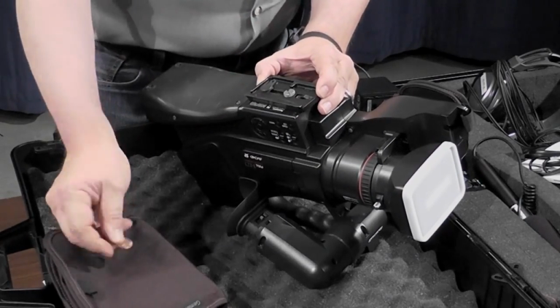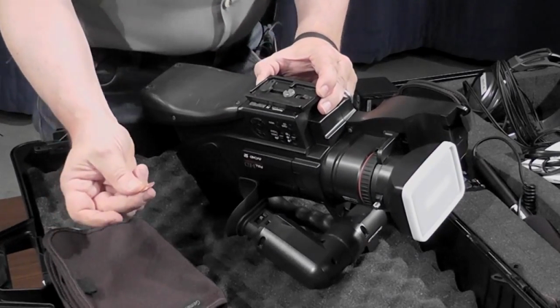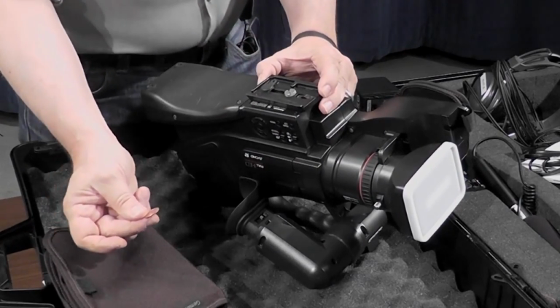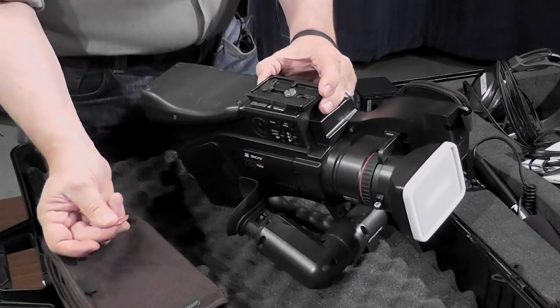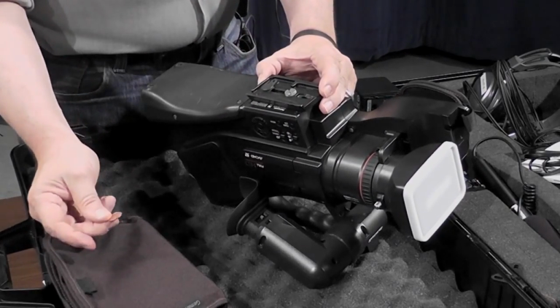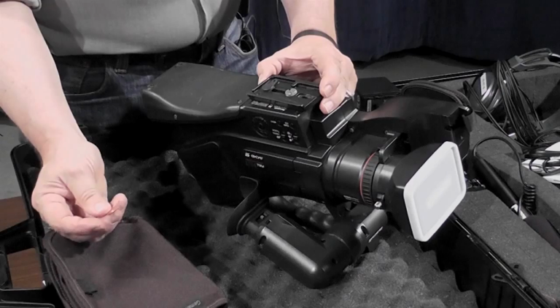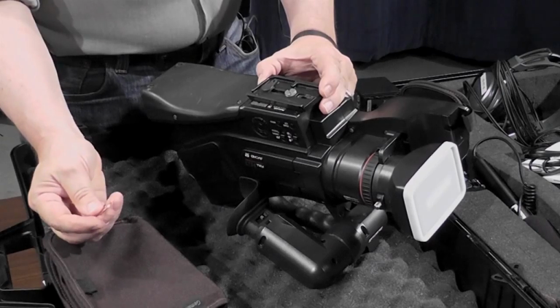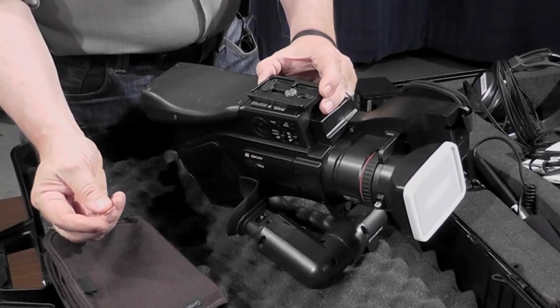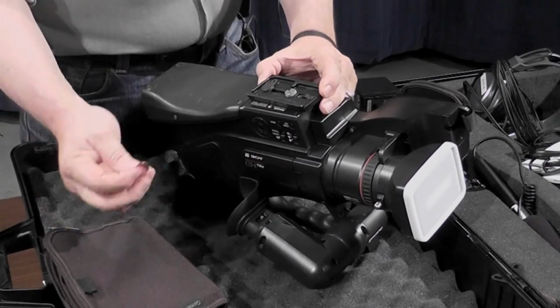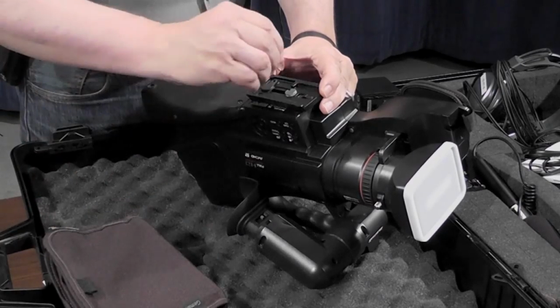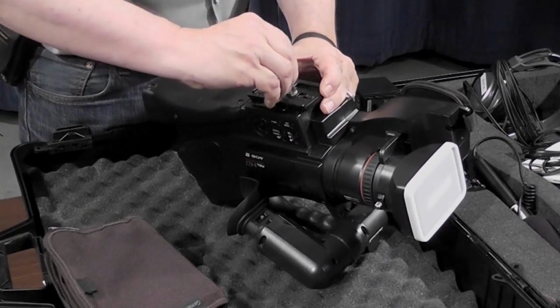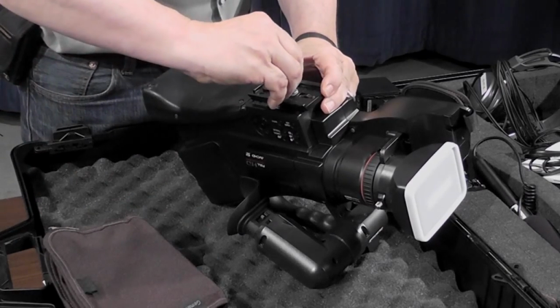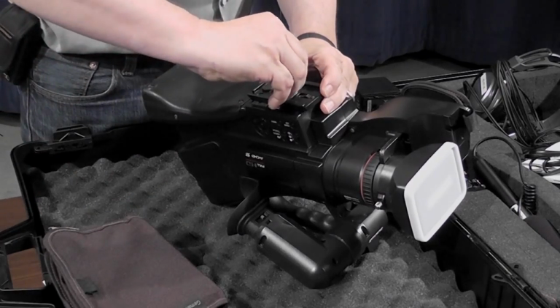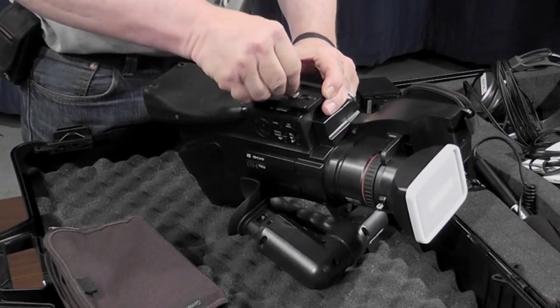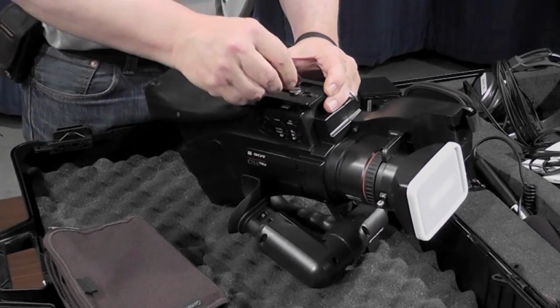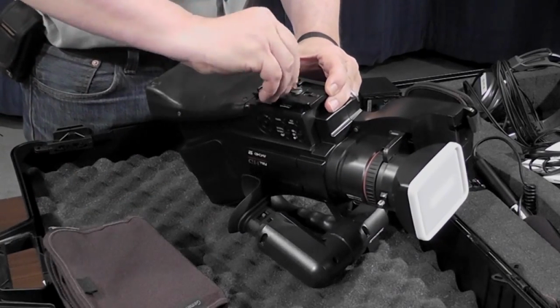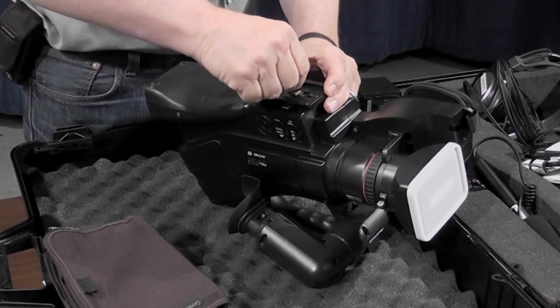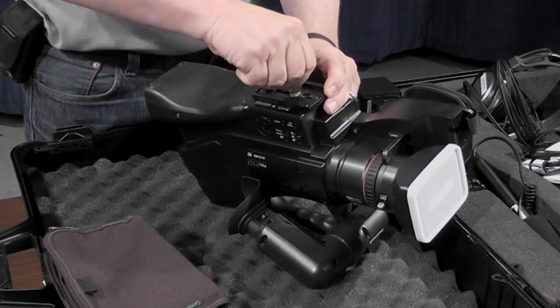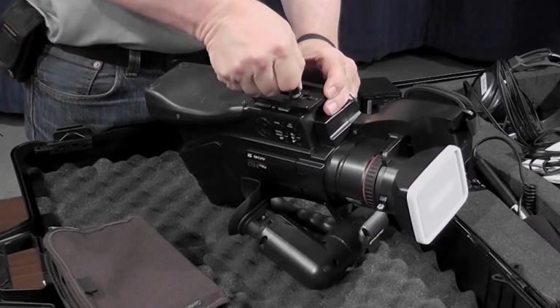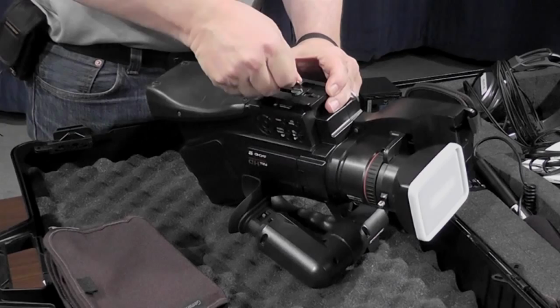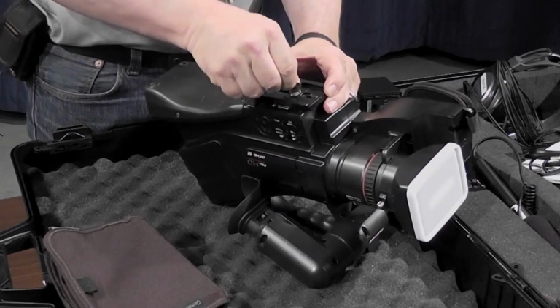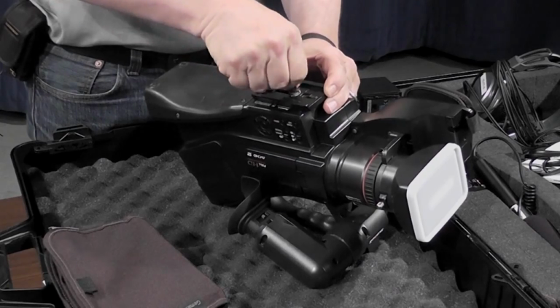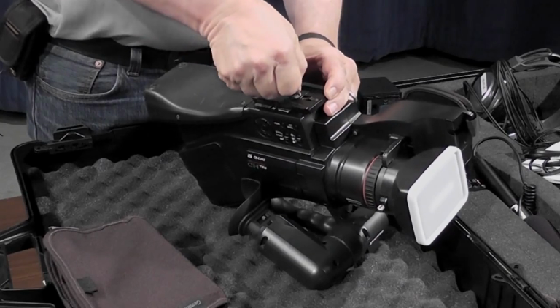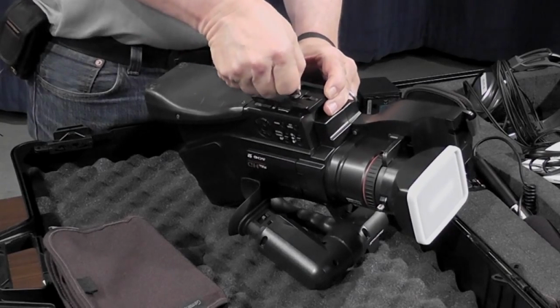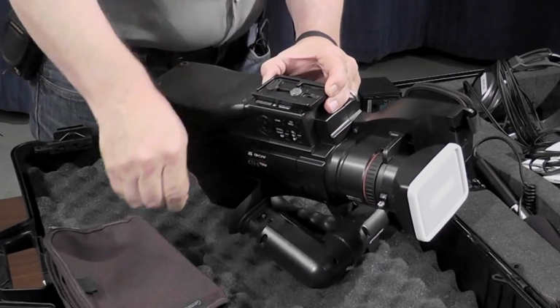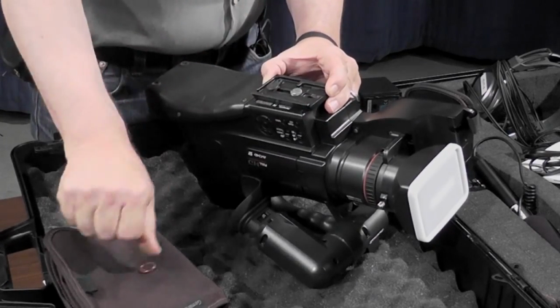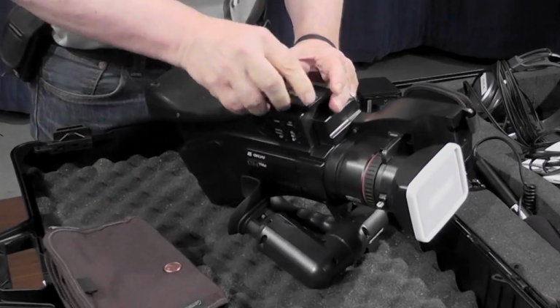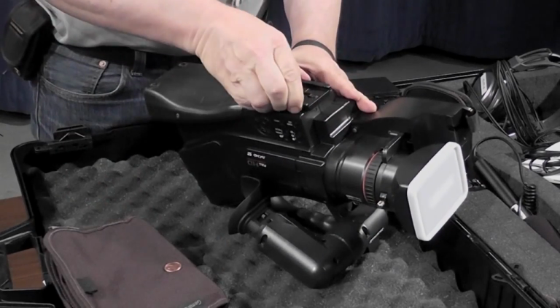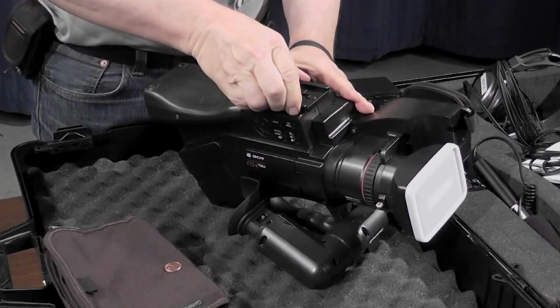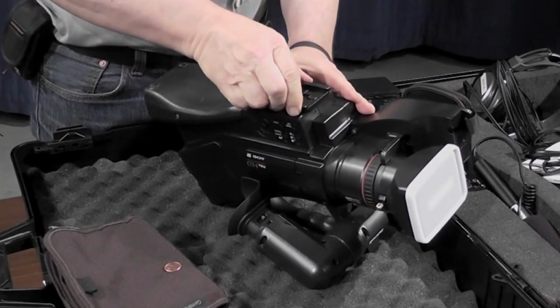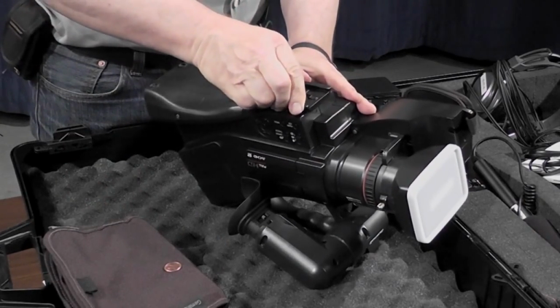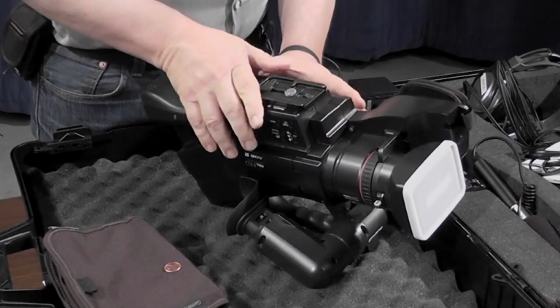In the pouch you will find a penny, which you are able to use to twist and tighten the screw on the camera down to where you have a nice snug fit.